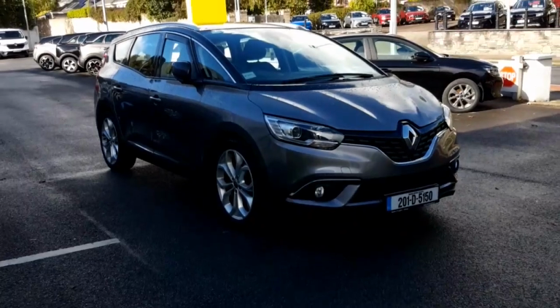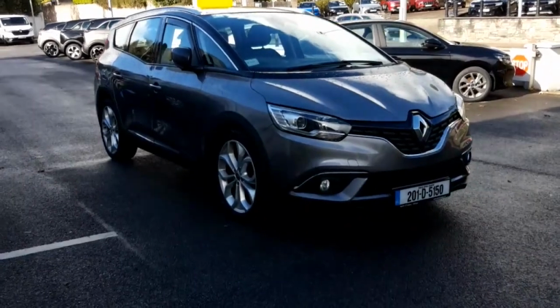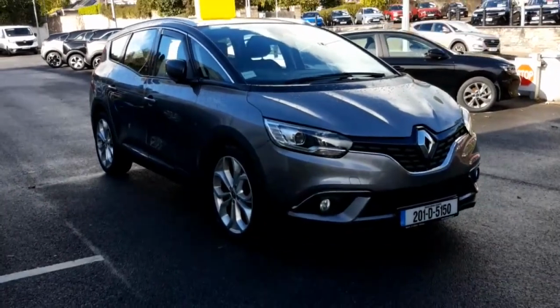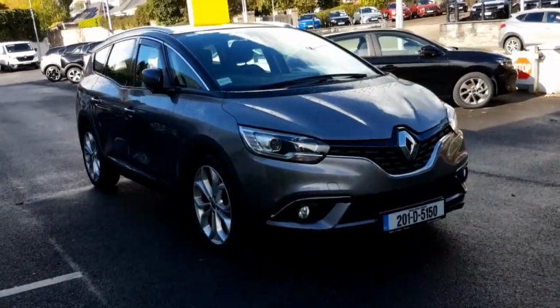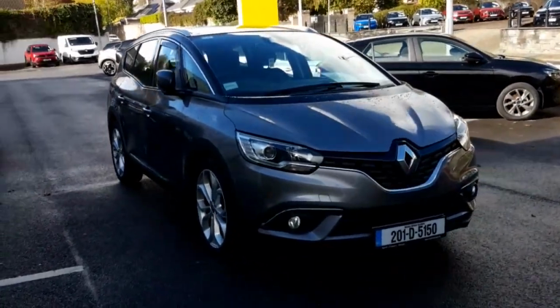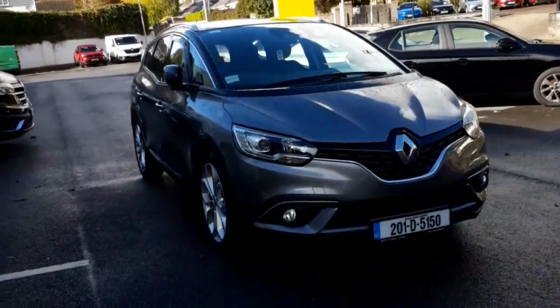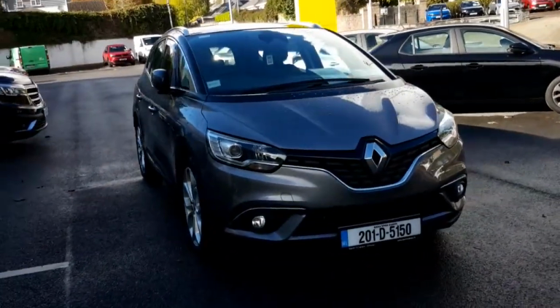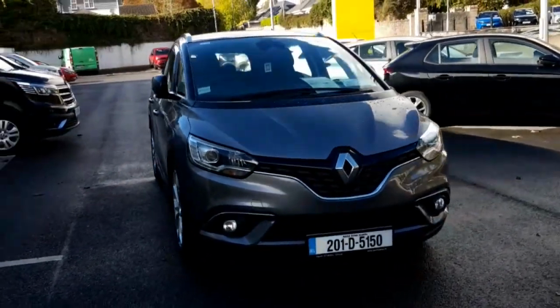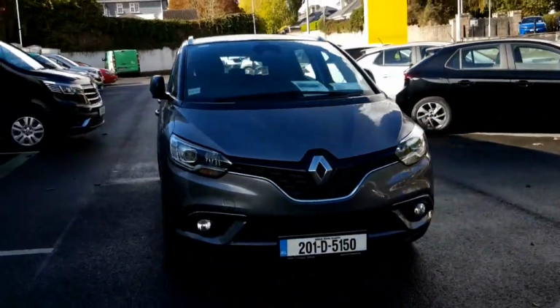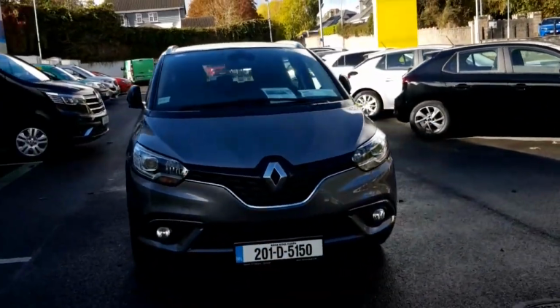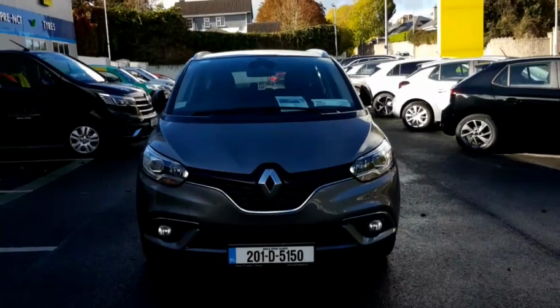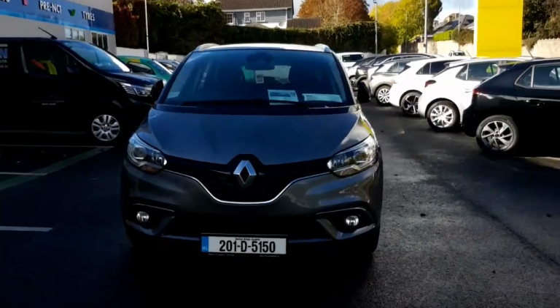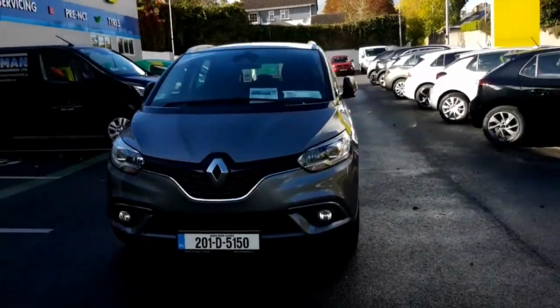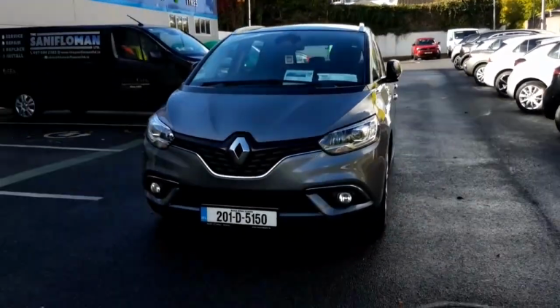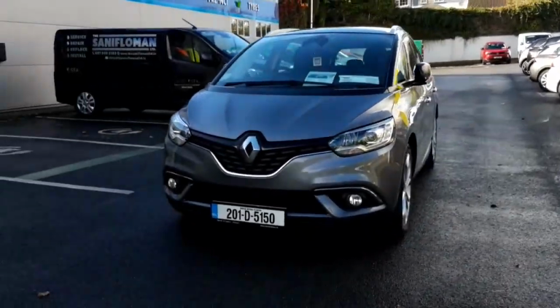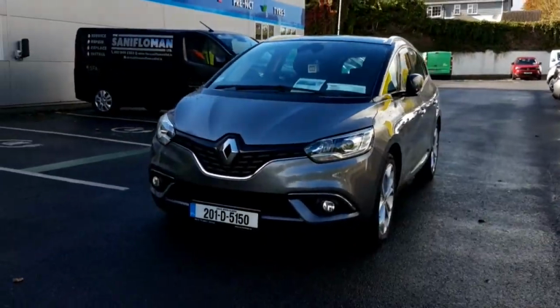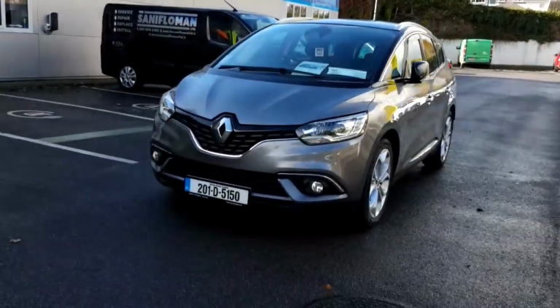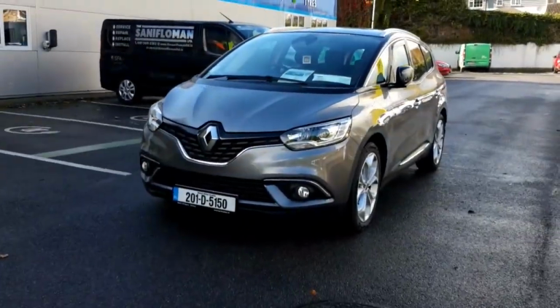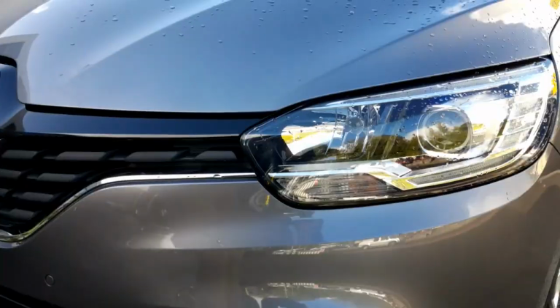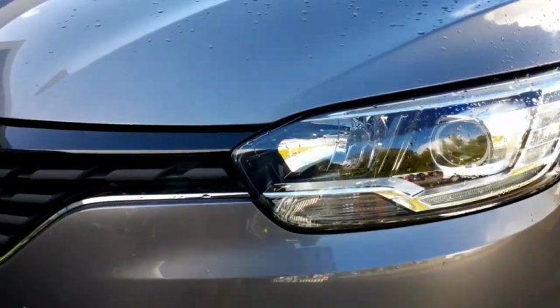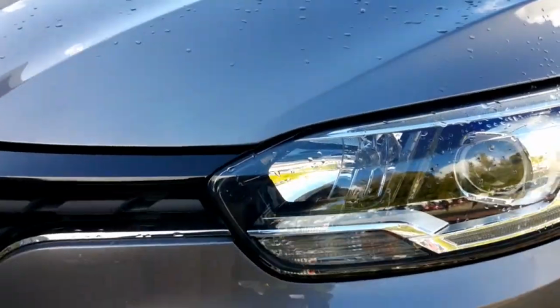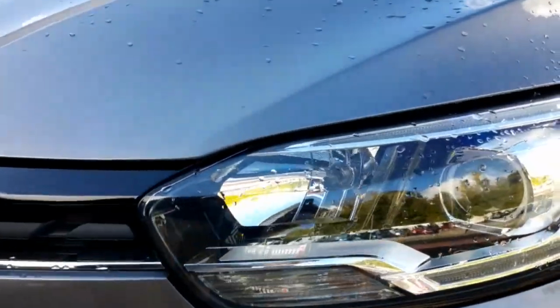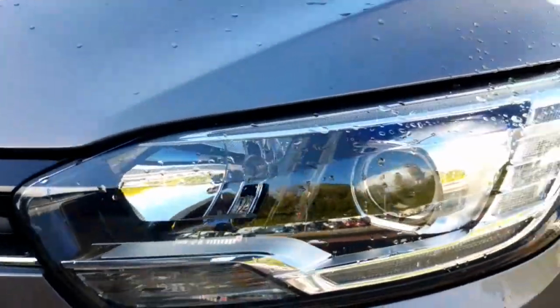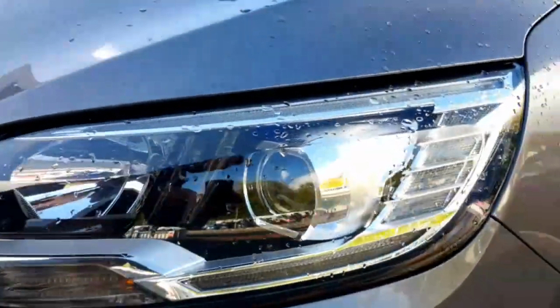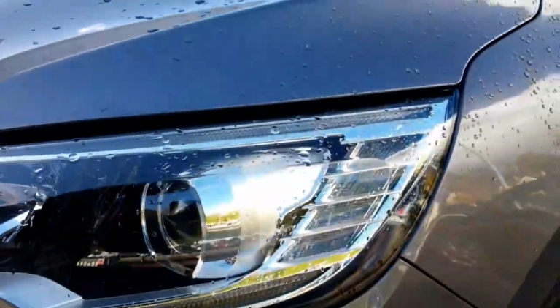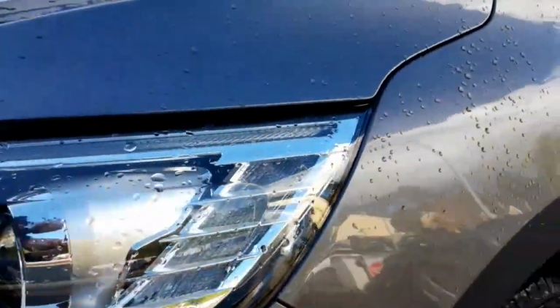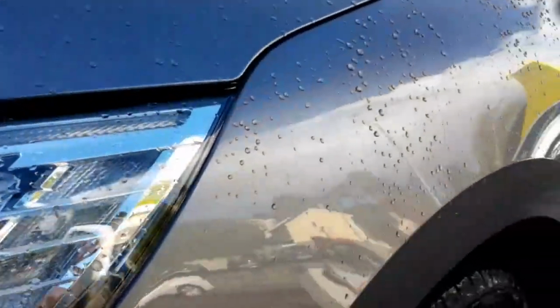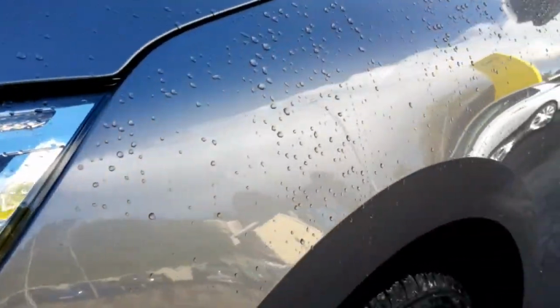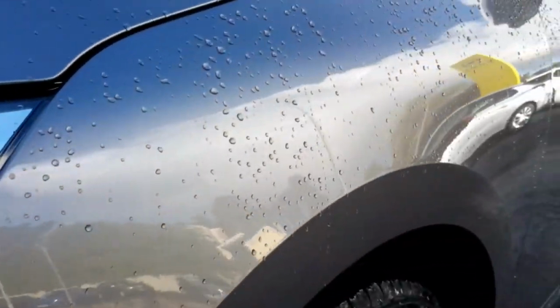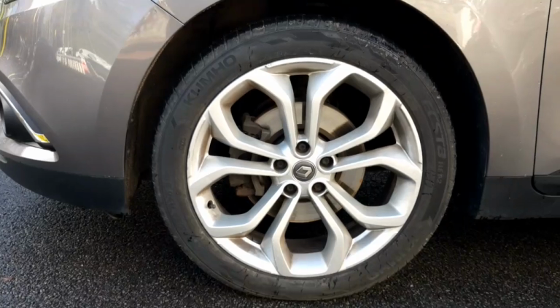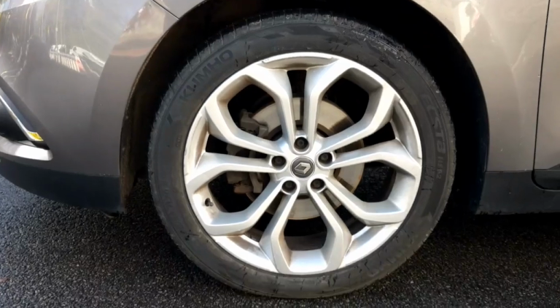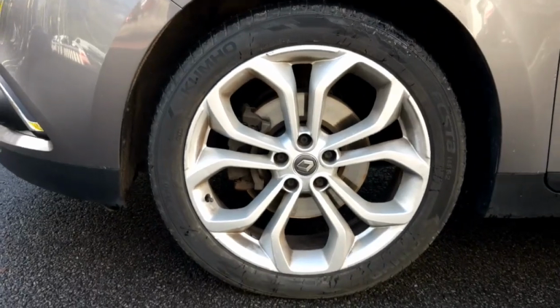Introducing the 2020 Renault Scenic Iconic Blue DCI 120 Mi-19. This sleek hatchback comes with a powerful 1.8-litre diesel engine and manual transmission for an exhilarating drive.